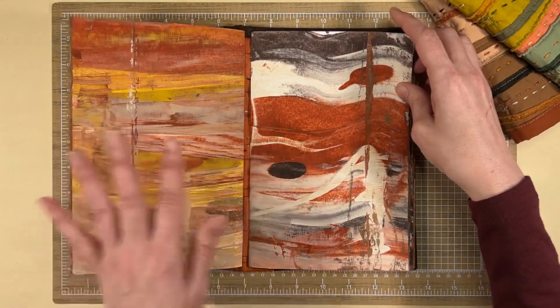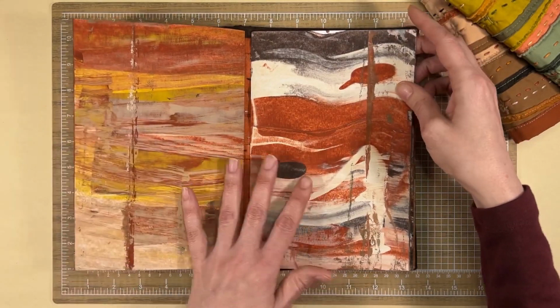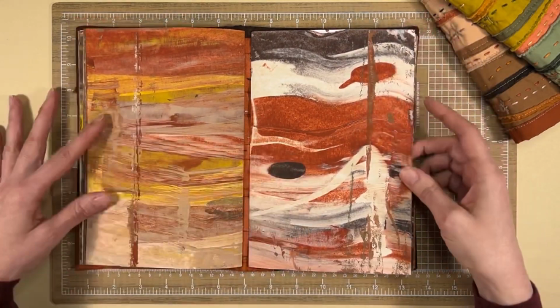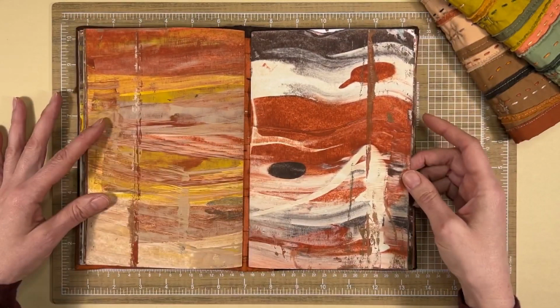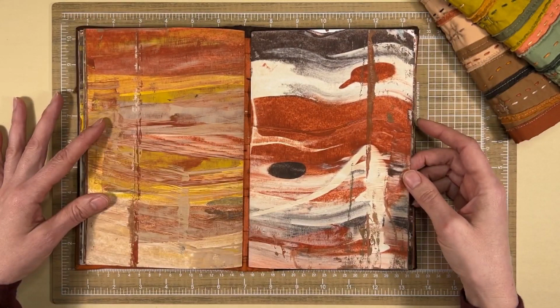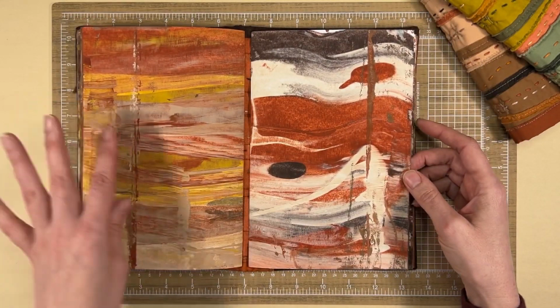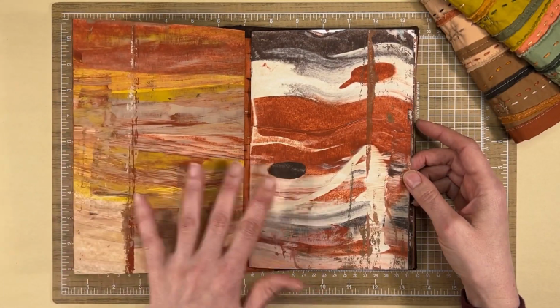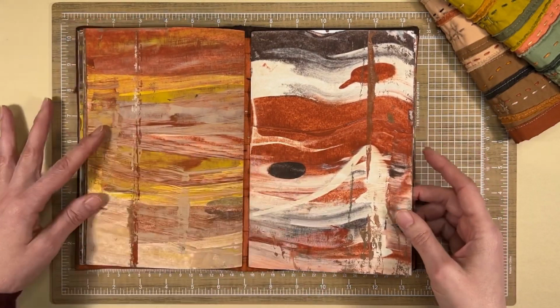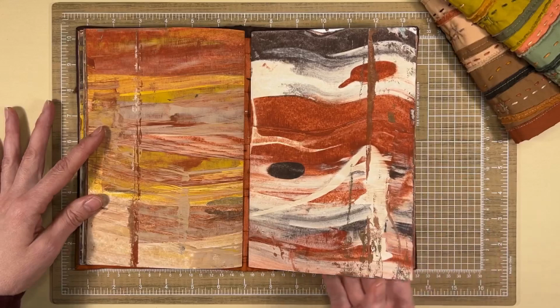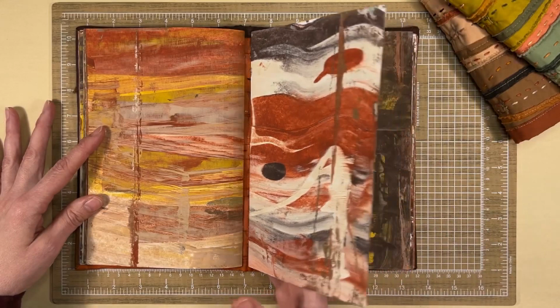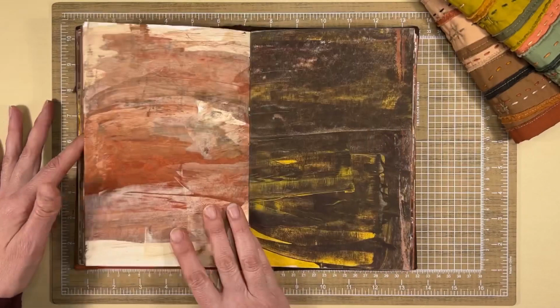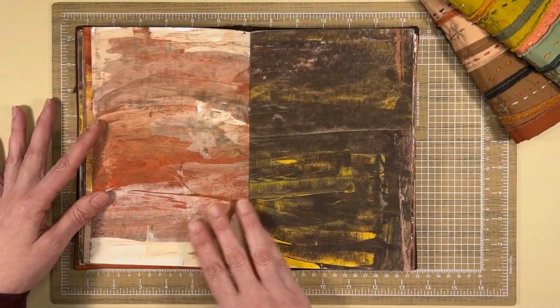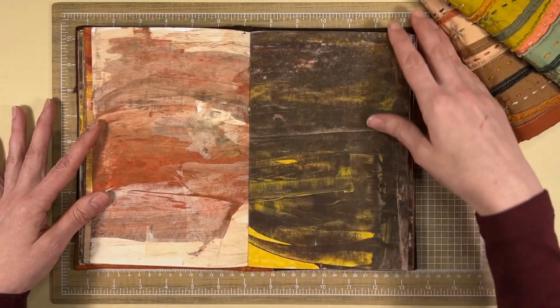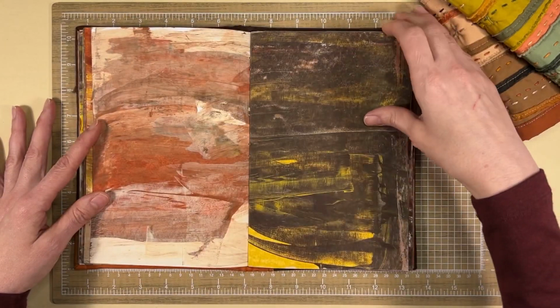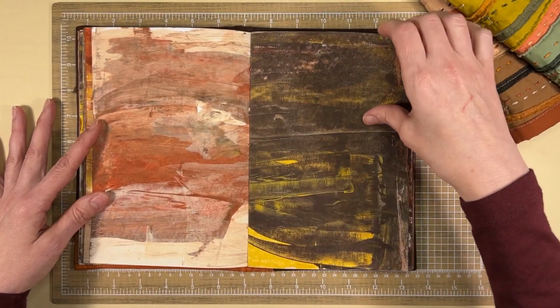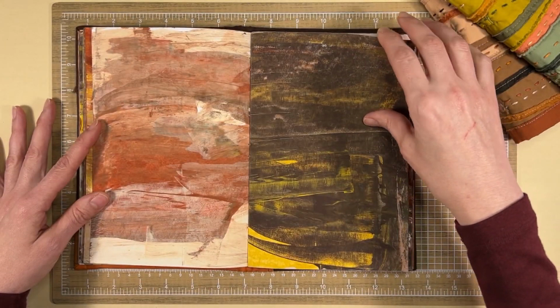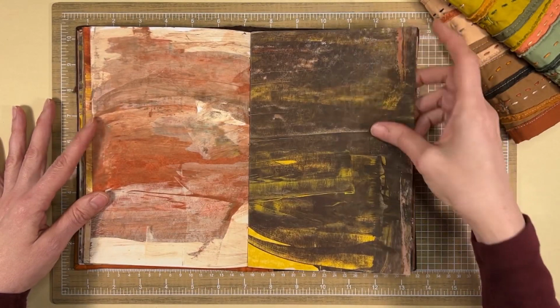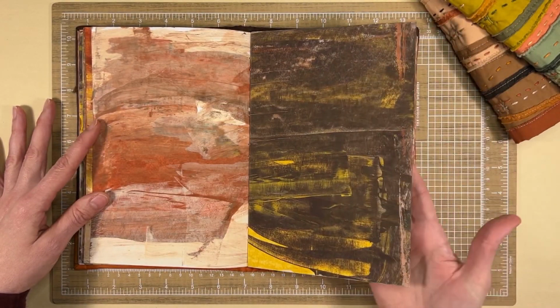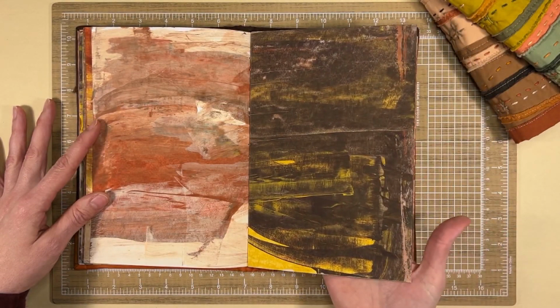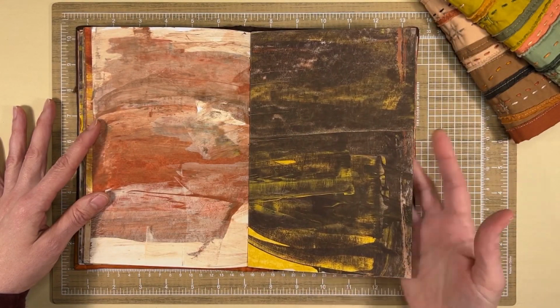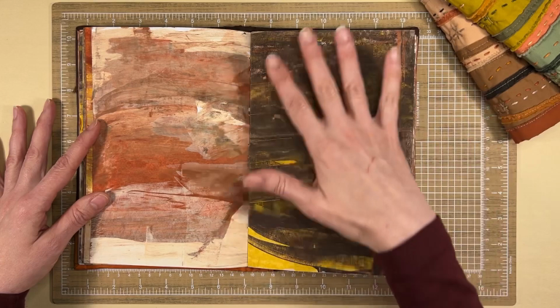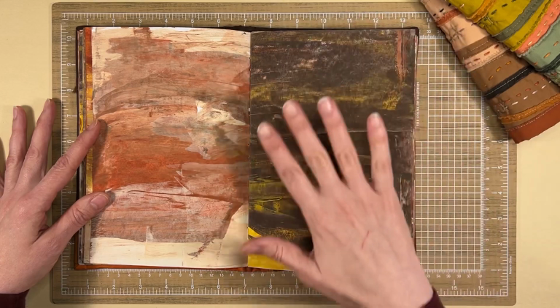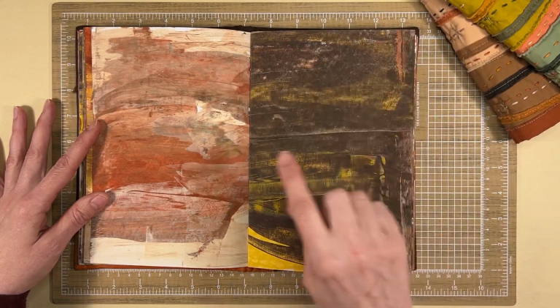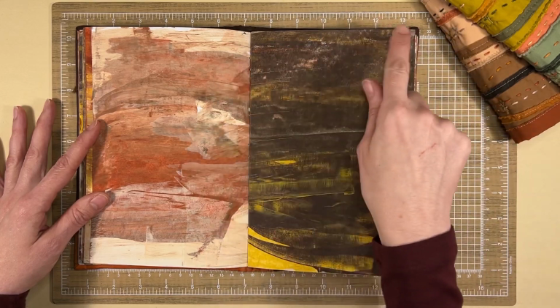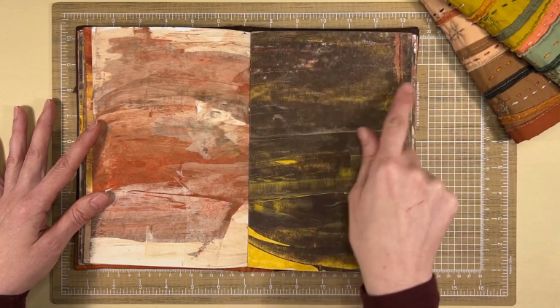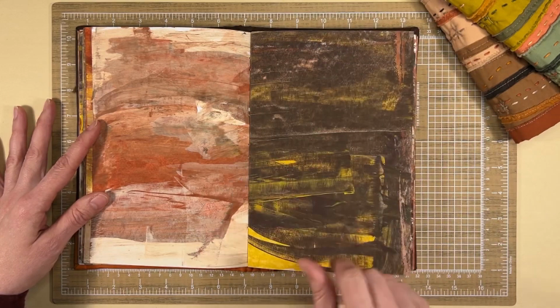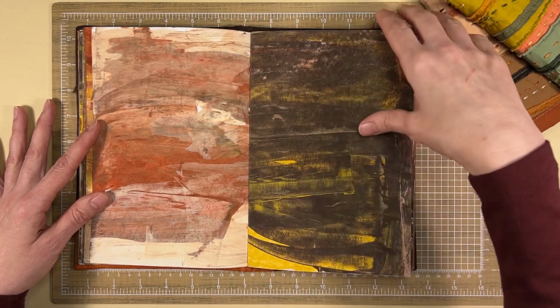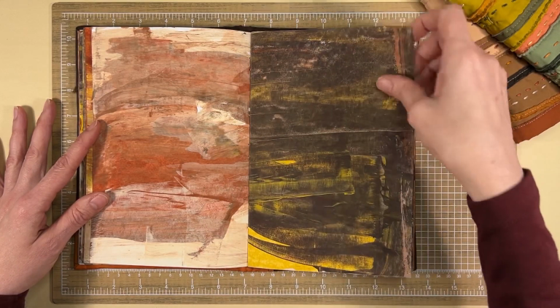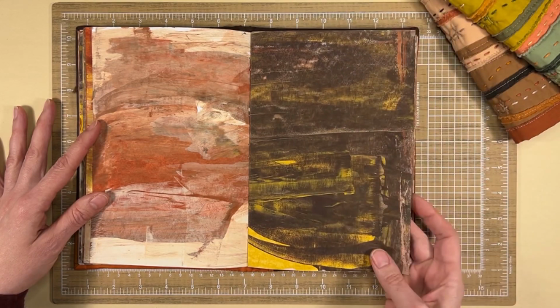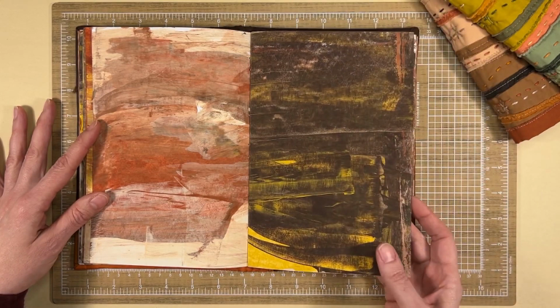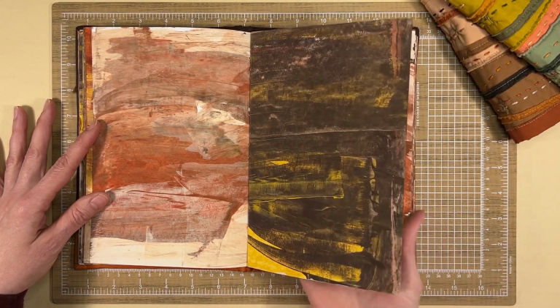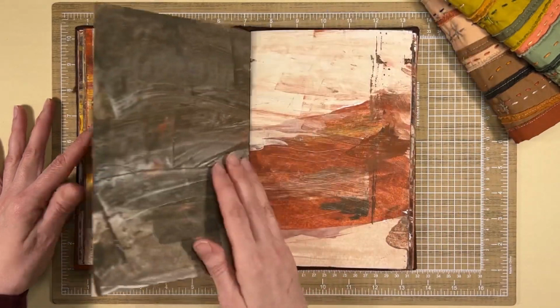This is one of my favorite spreads — I like these two pages. So those I might not work on or cover up. This one not so much, so I'll probably work on this page and cover a lot of that up.